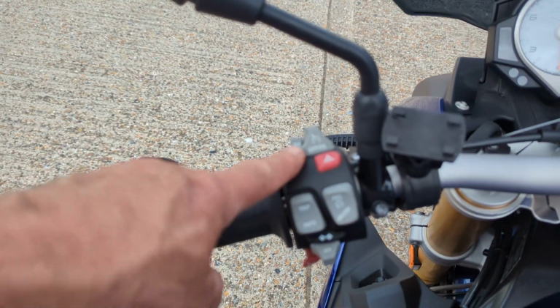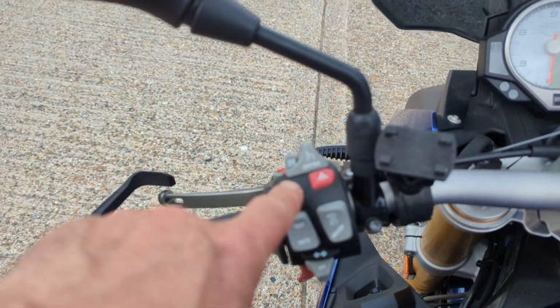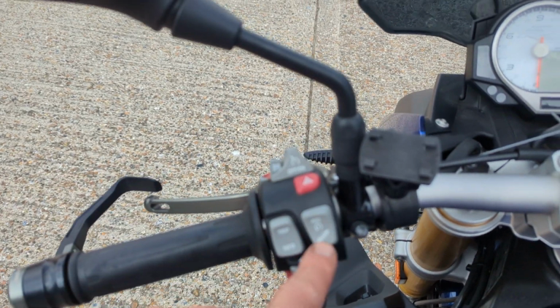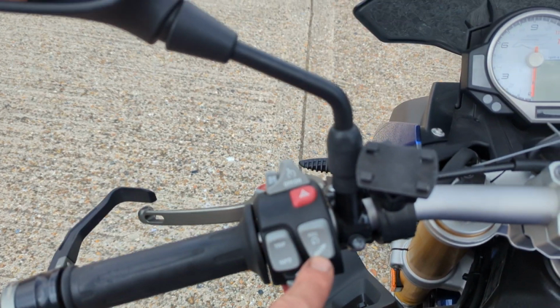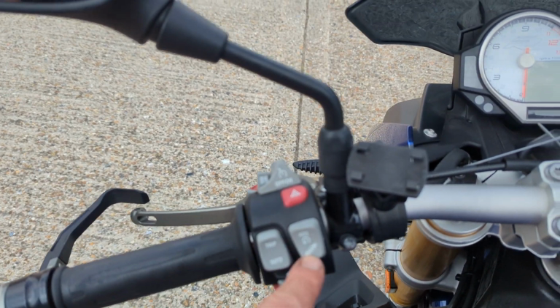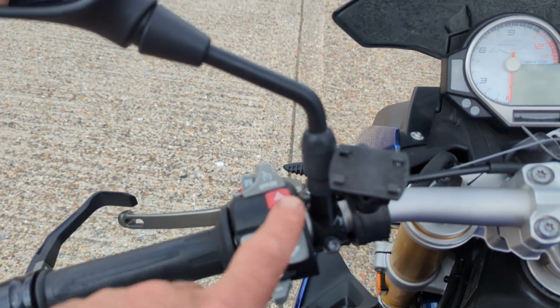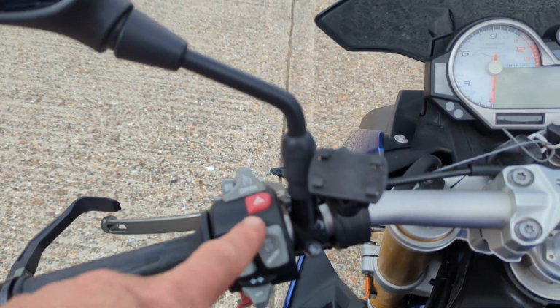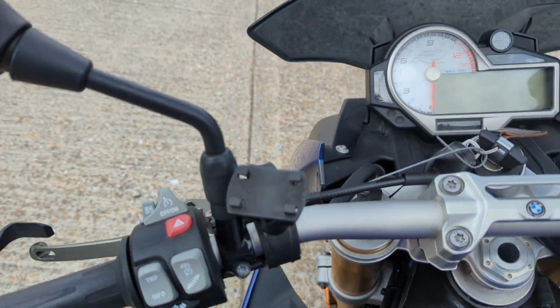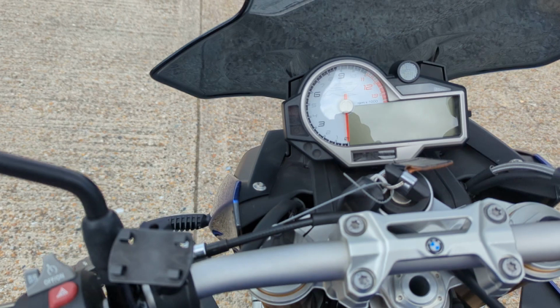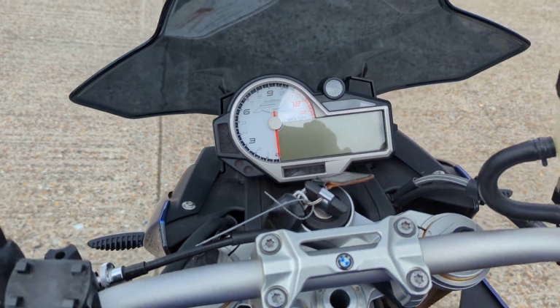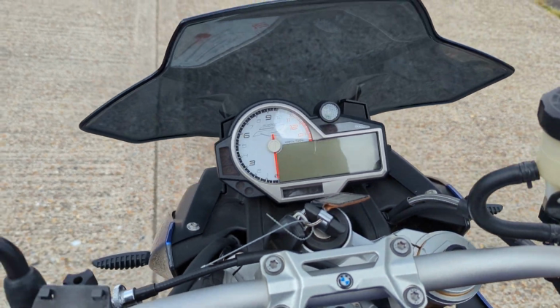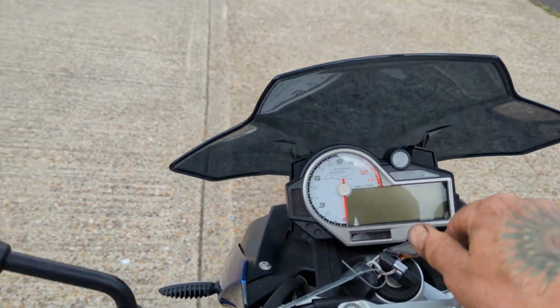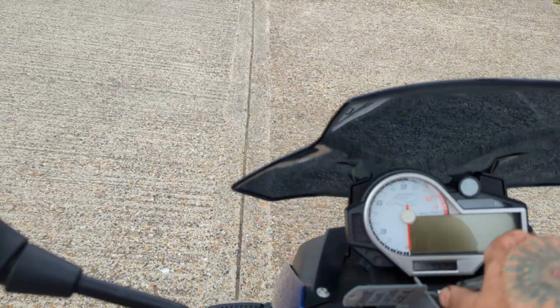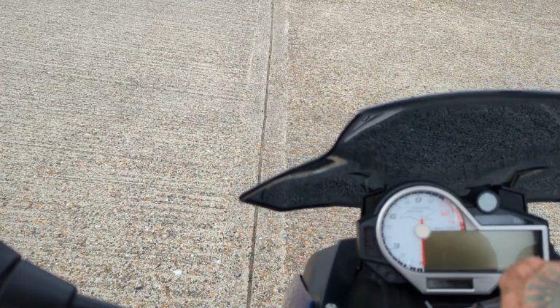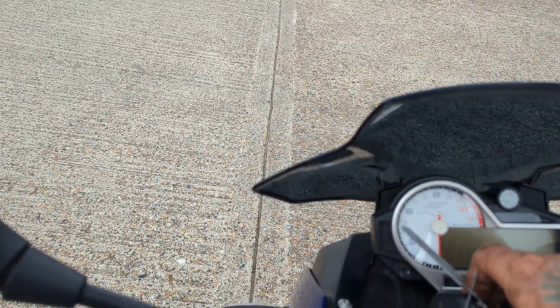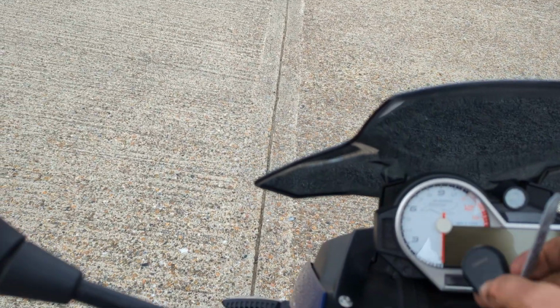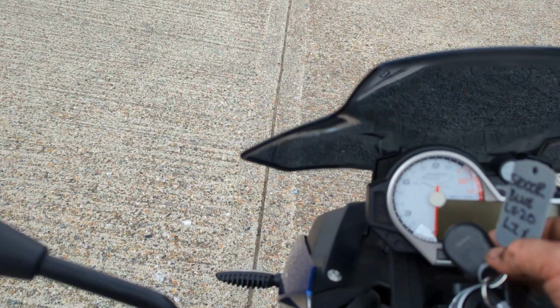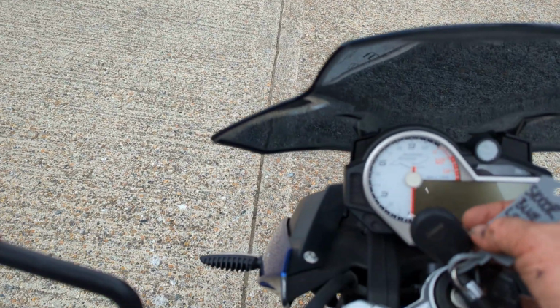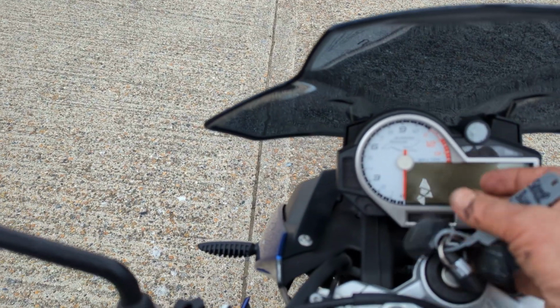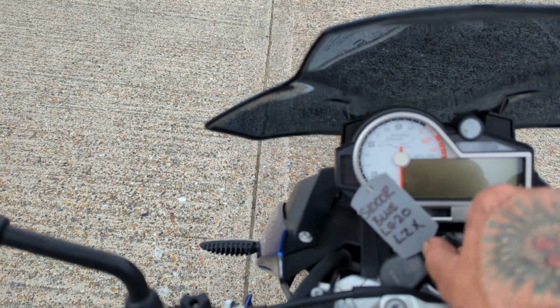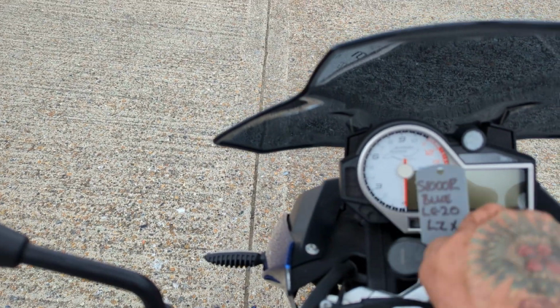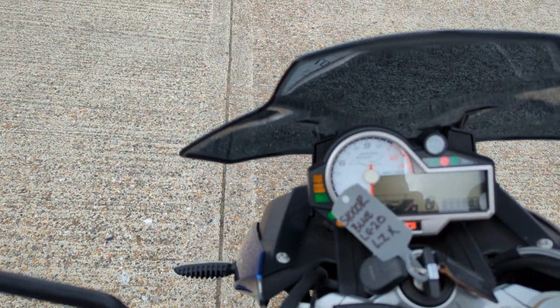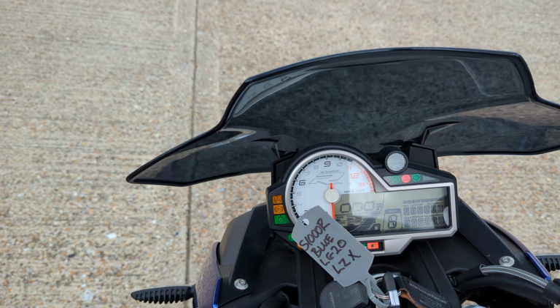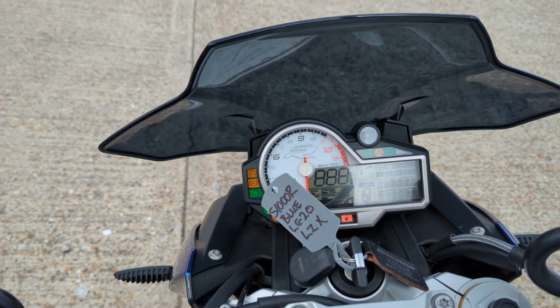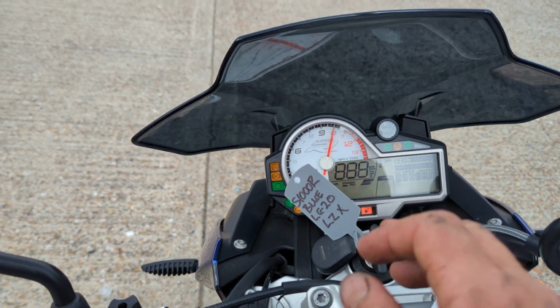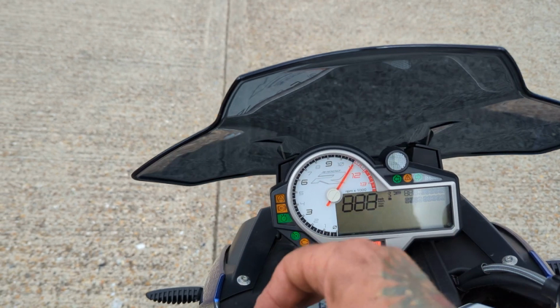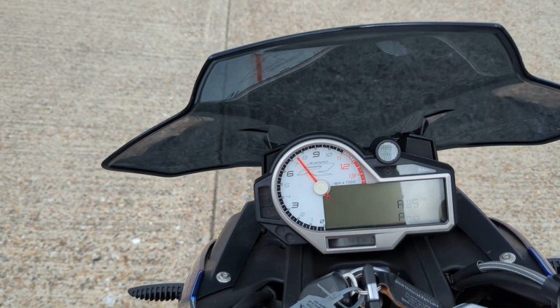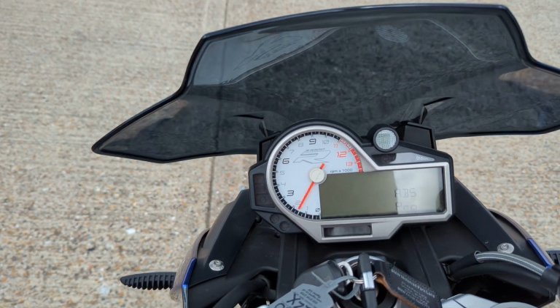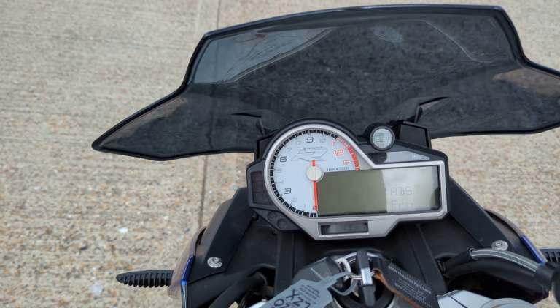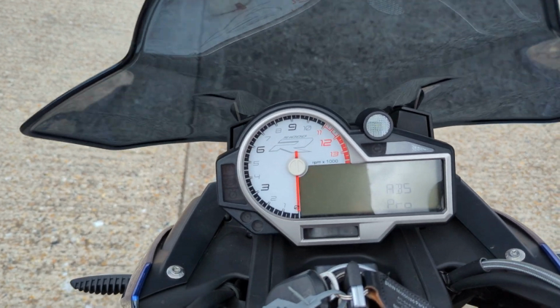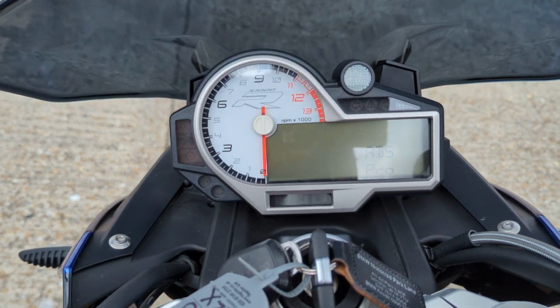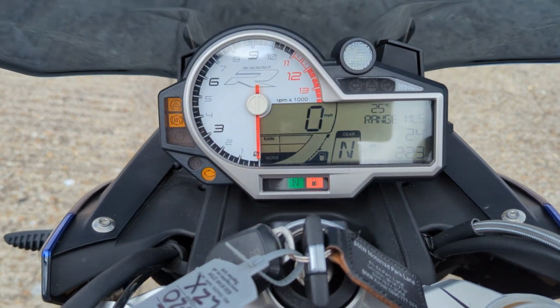Top spec: cruise control, electronic suspension, ABS traction control, heated grips. It's also got a tracker fitted — there's a subscription for the tracker. ABS Pro.